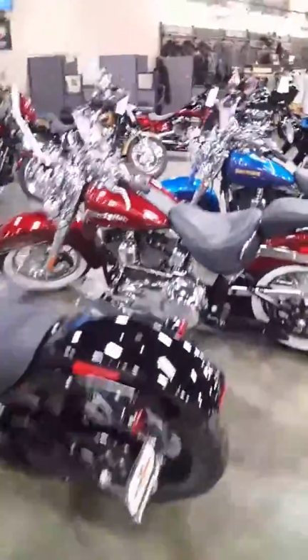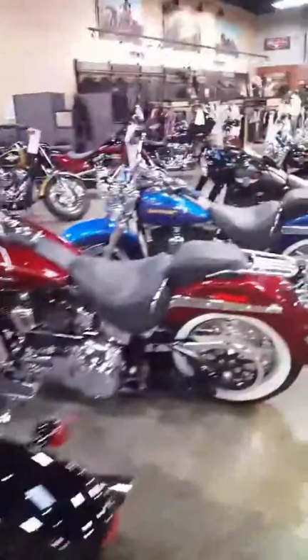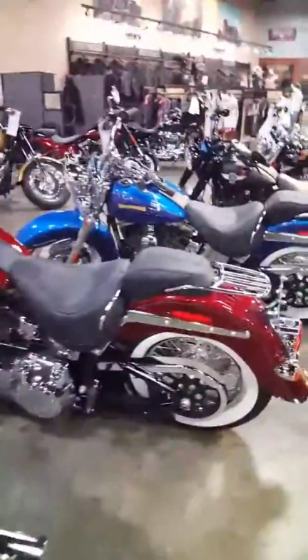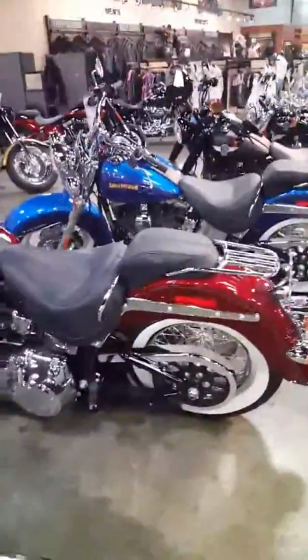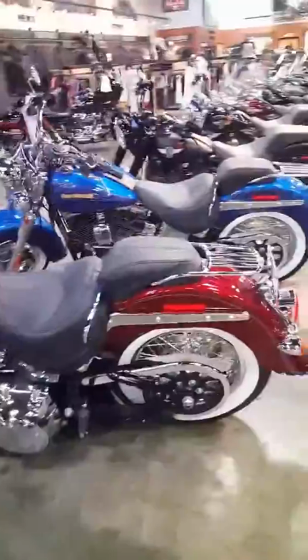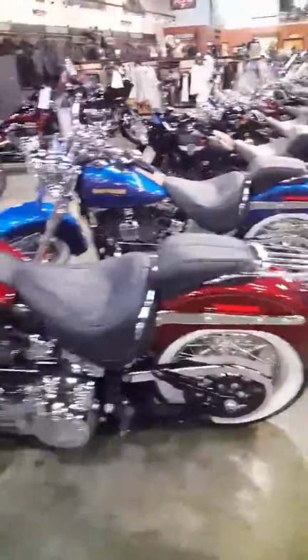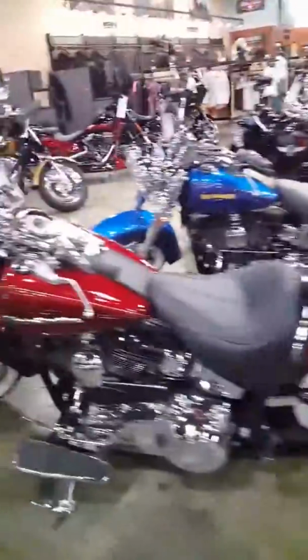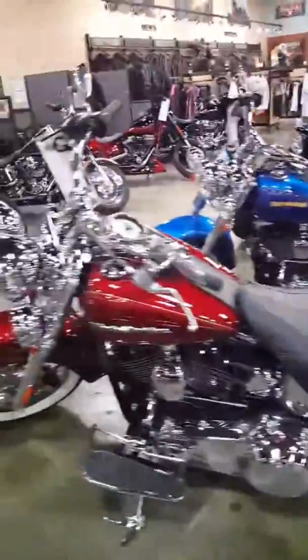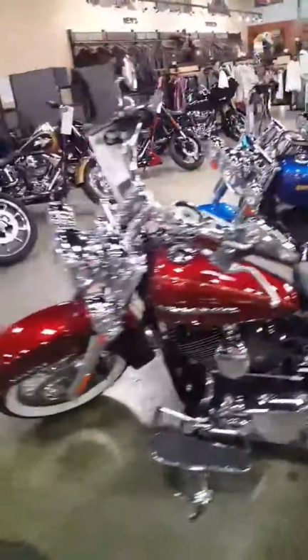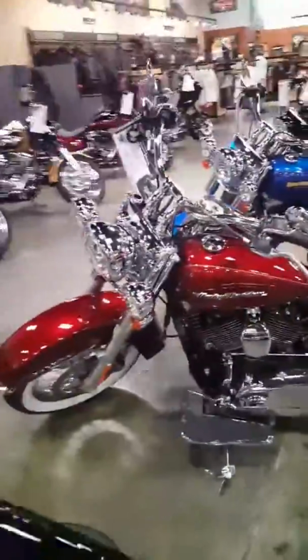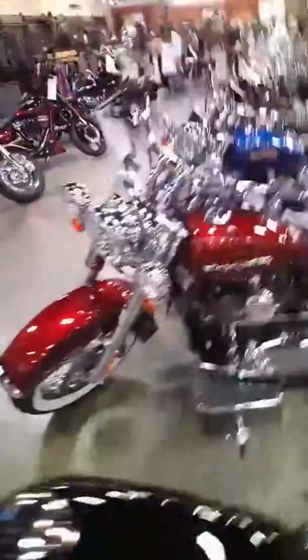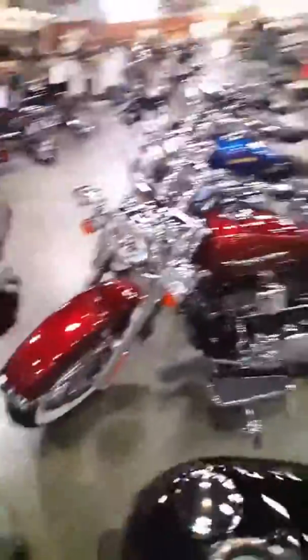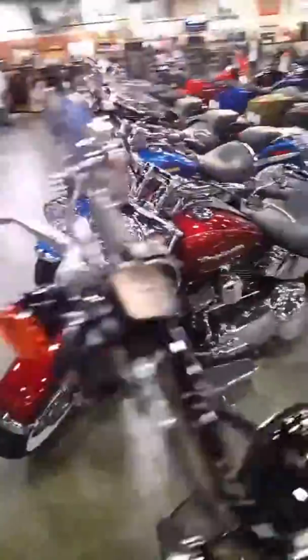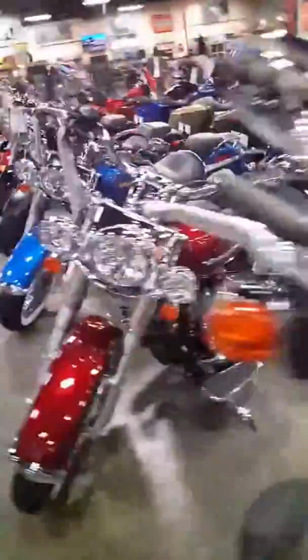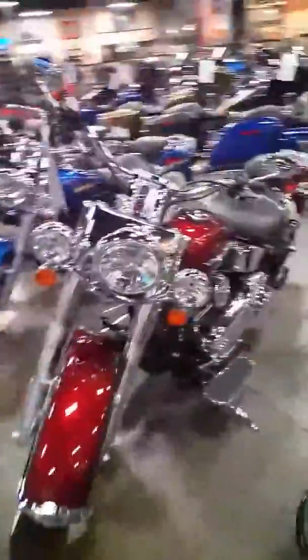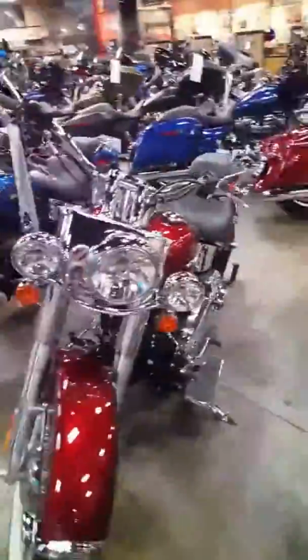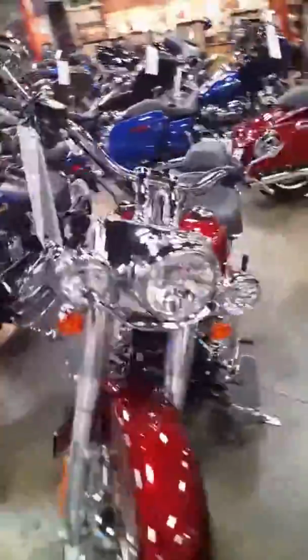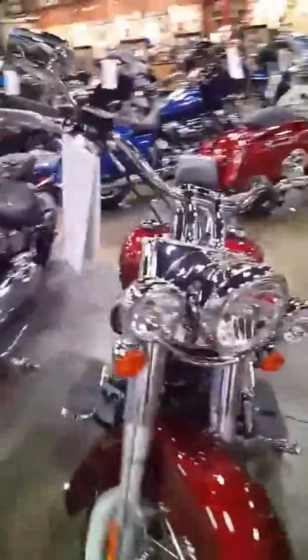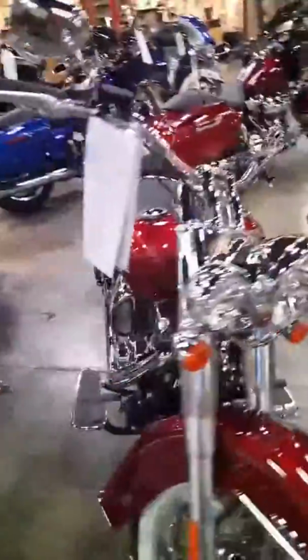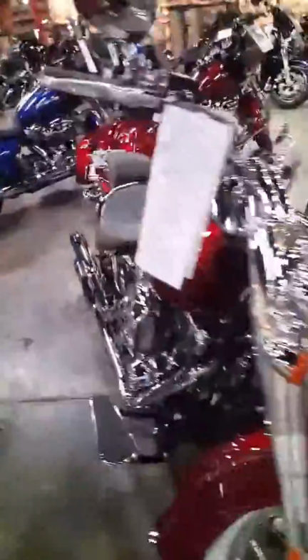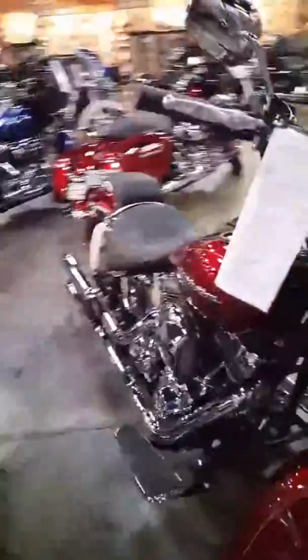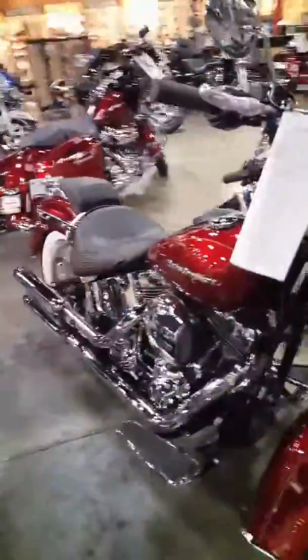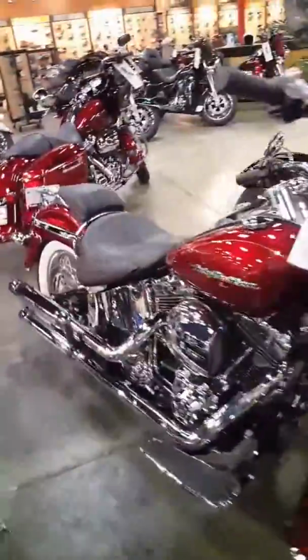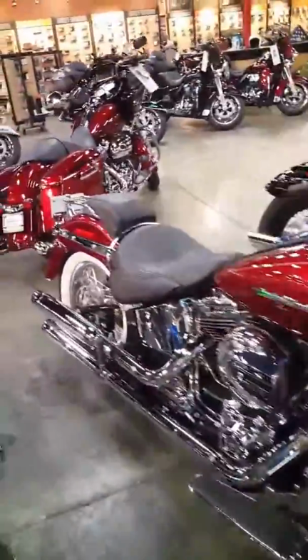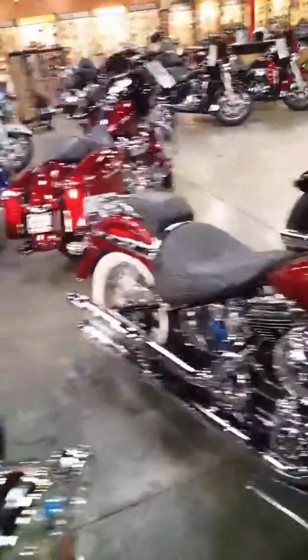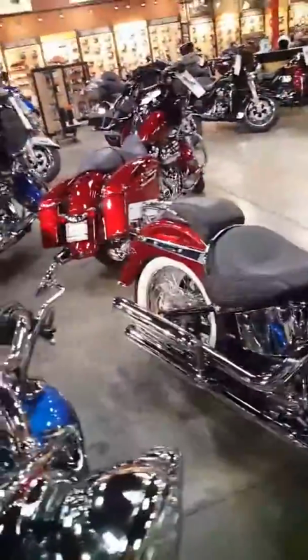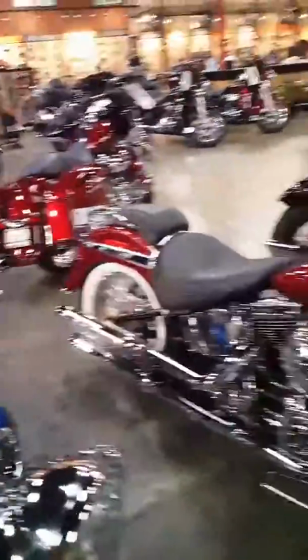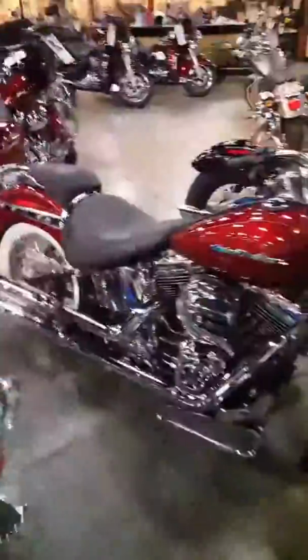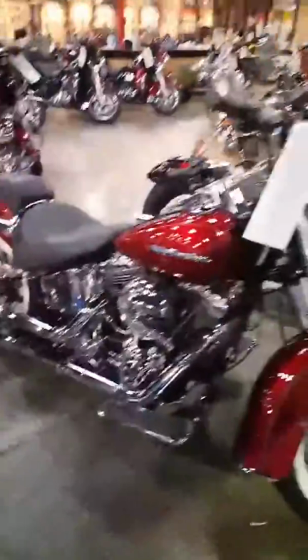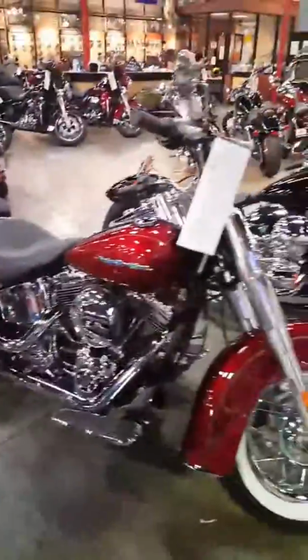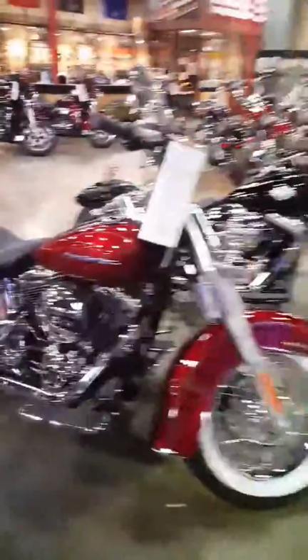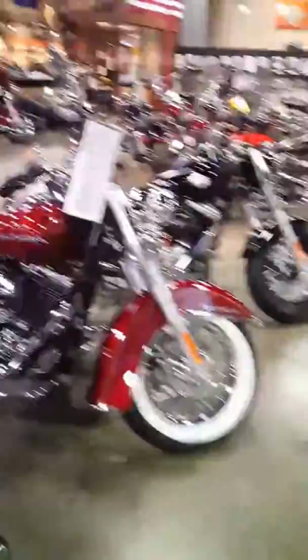Right next to it we have a red Softail Deluxe. All these bikes have a 103-inch motor, 6-speed transmission. The Deluxe comes with cruise — it is the second year for available cruise. White wall tires, all chrome, everything. That is a good-looking bike.